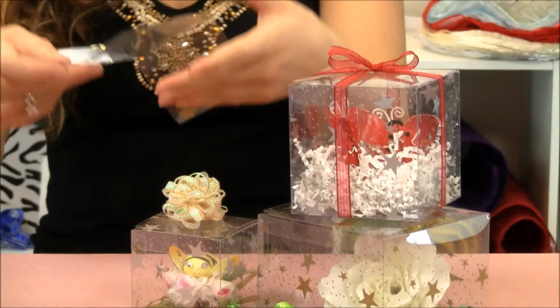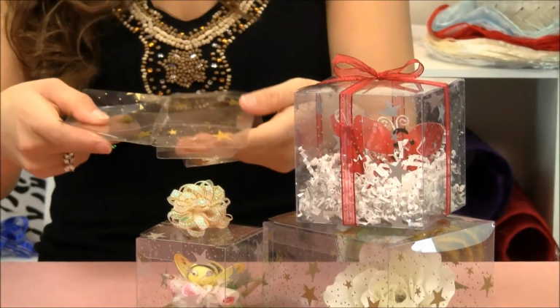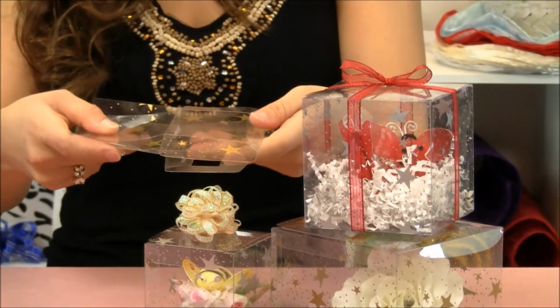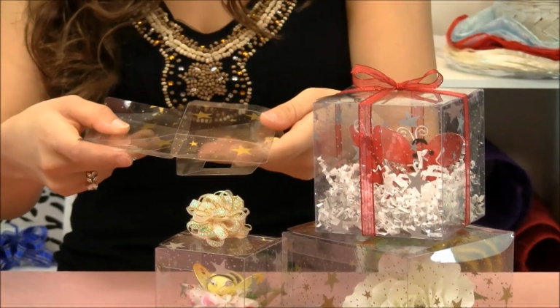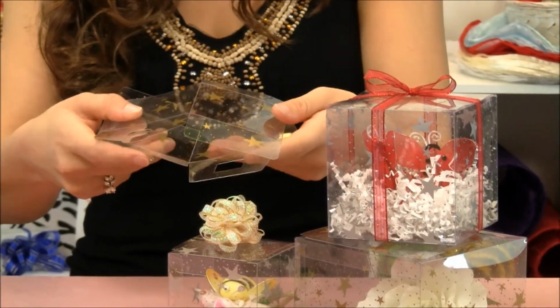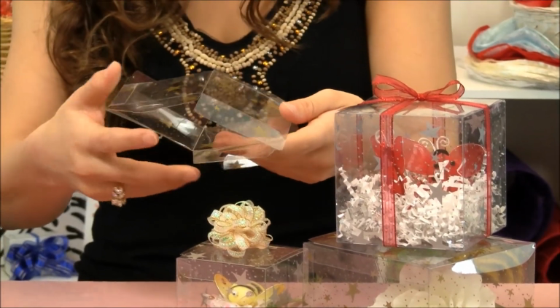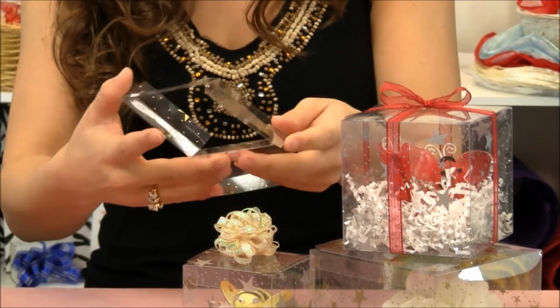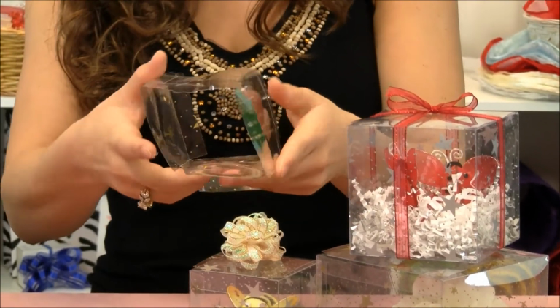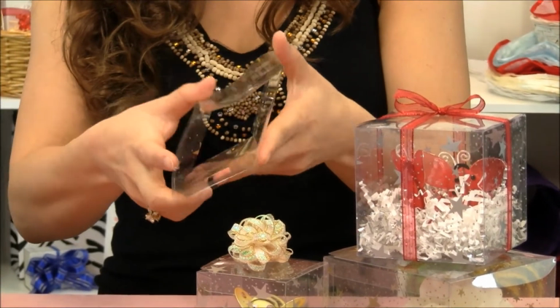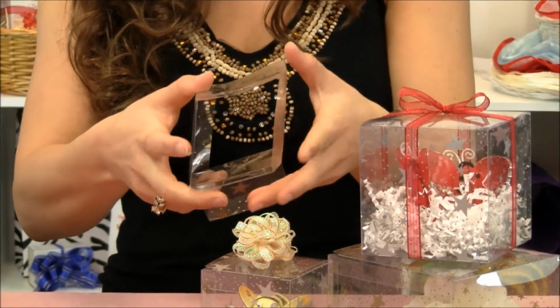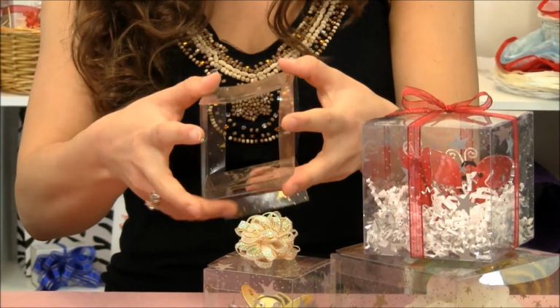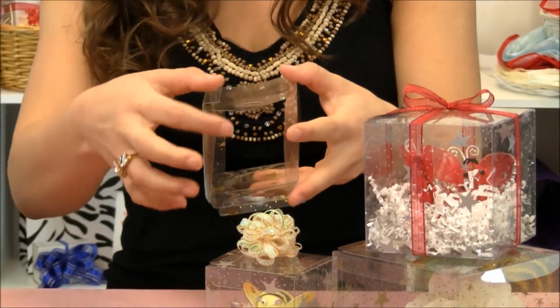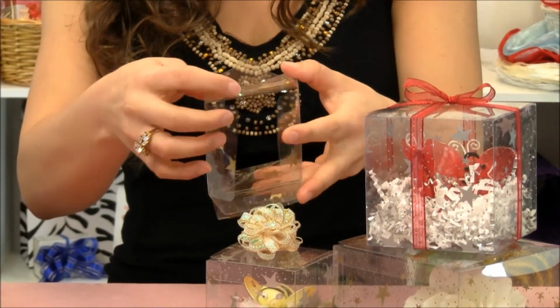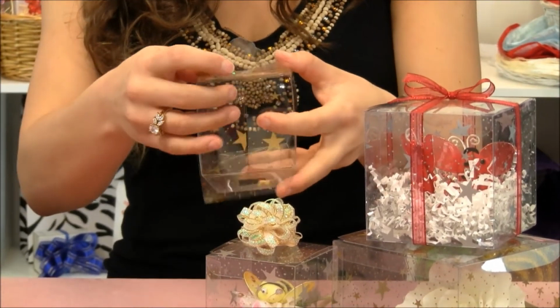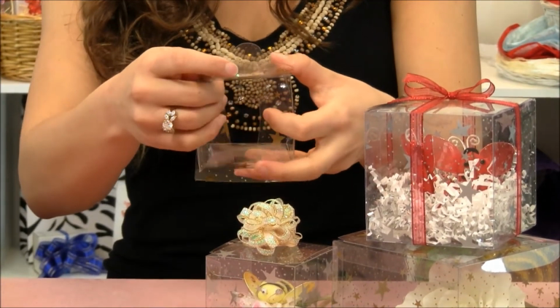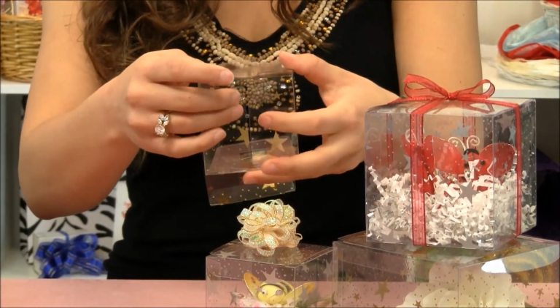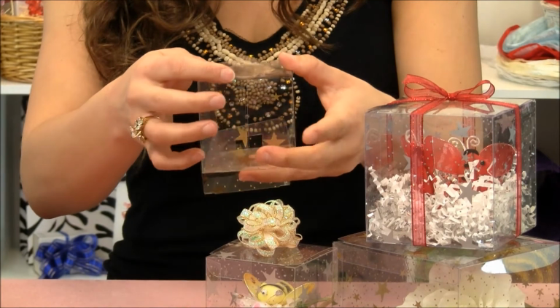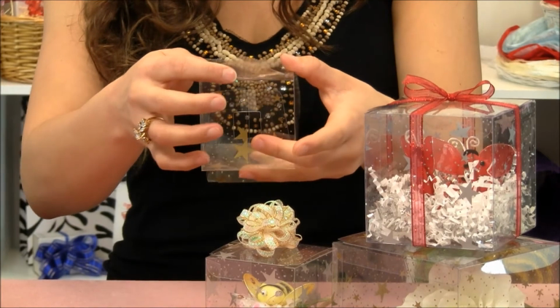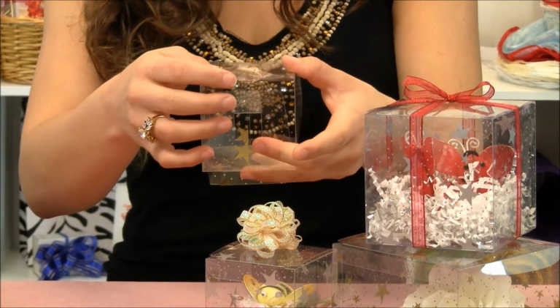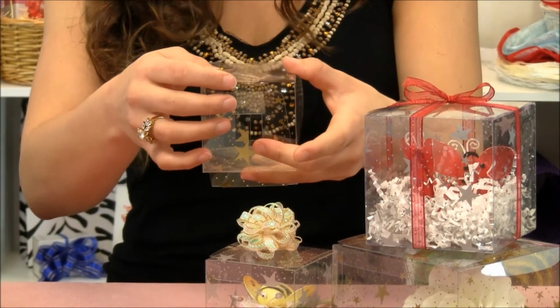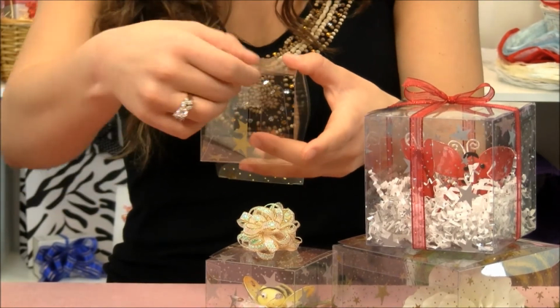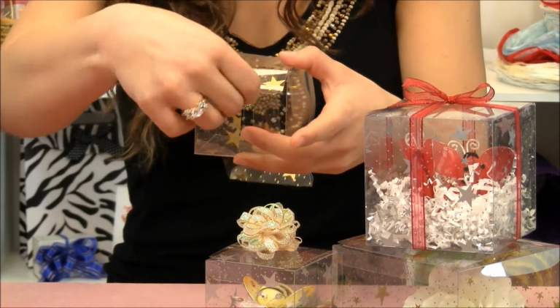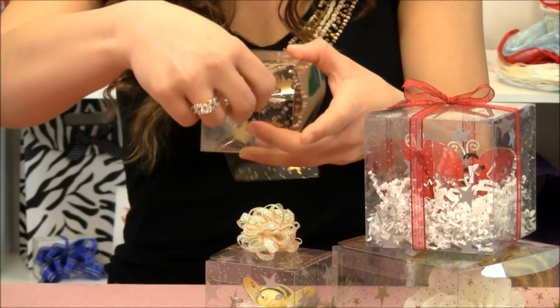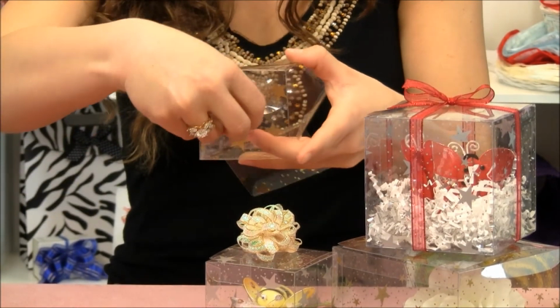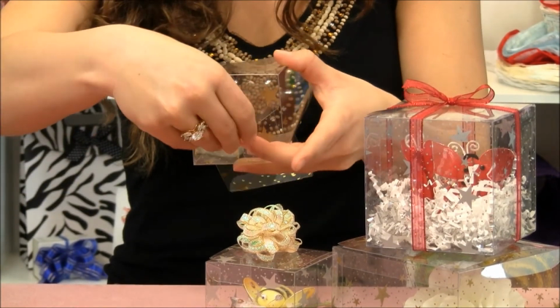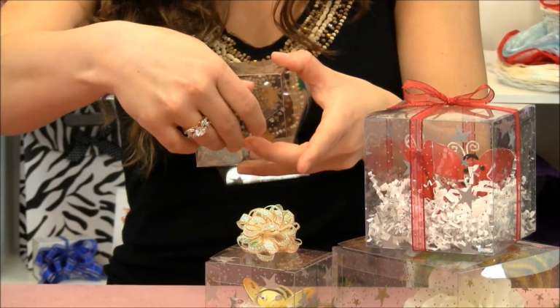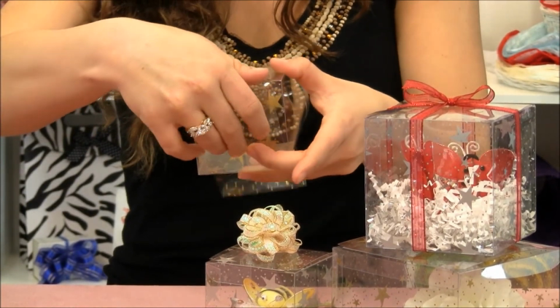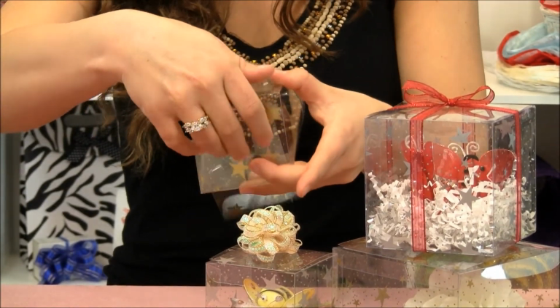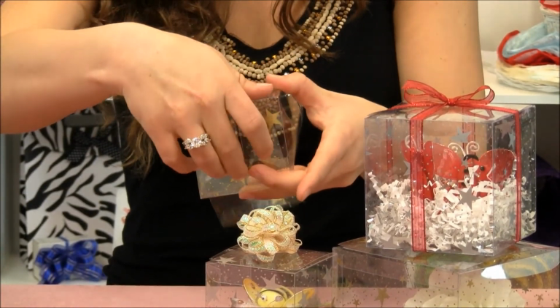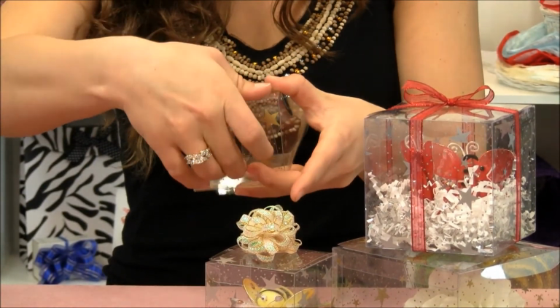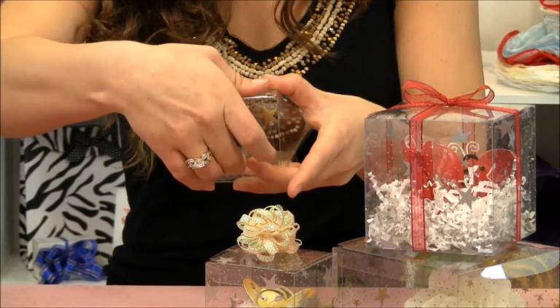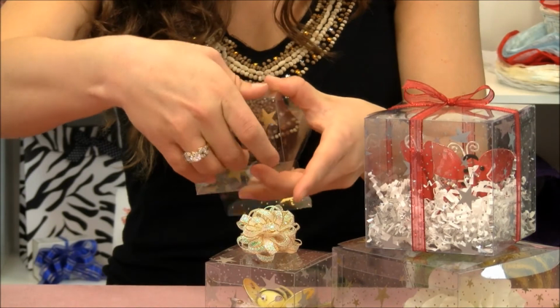They're shipped to you flat but assembly is quite easy. On the bottom, fold over the two smaller flaps followed by the largest flap, and the very last flap tucks into place in two places.